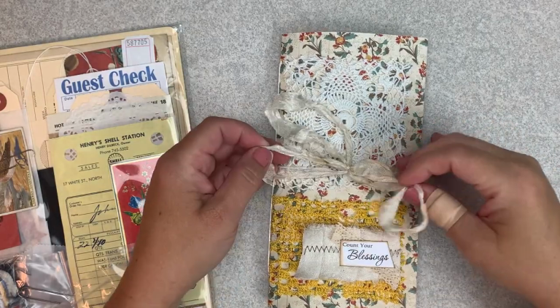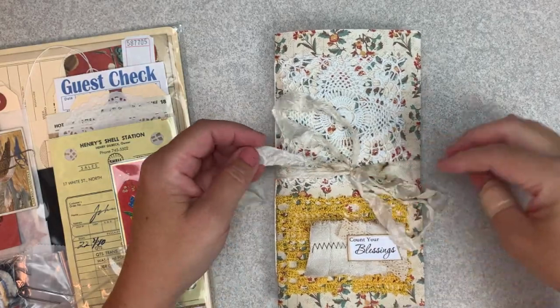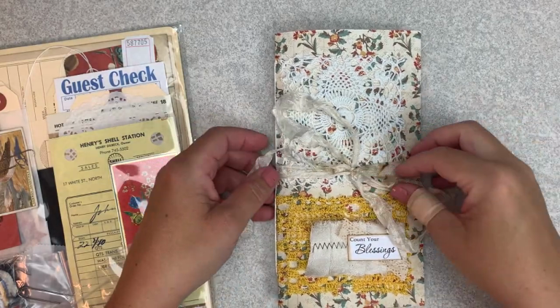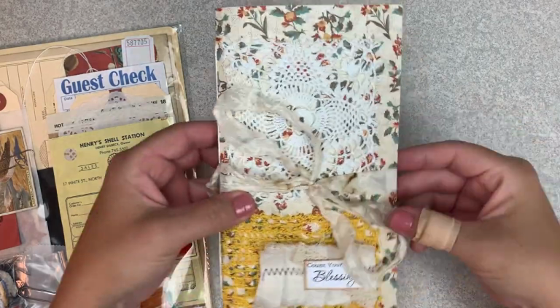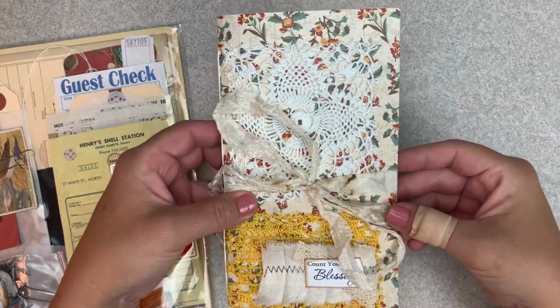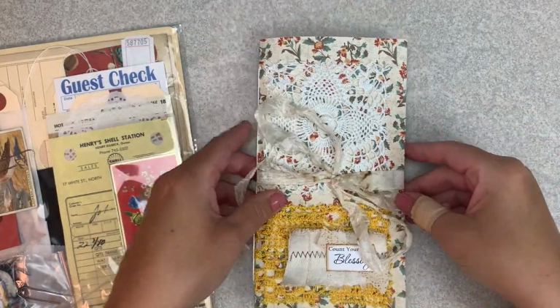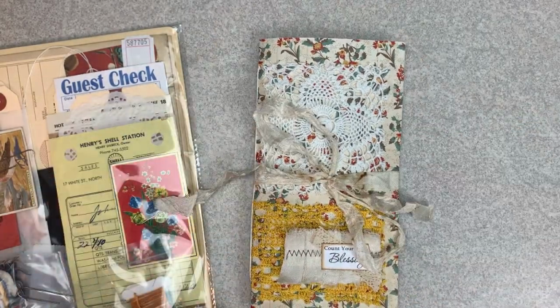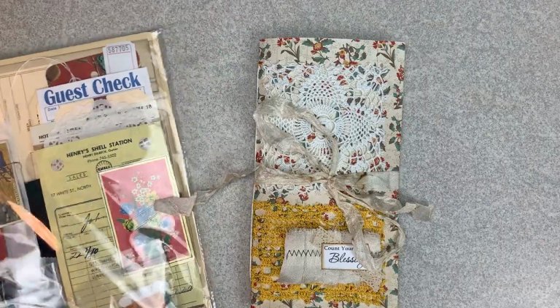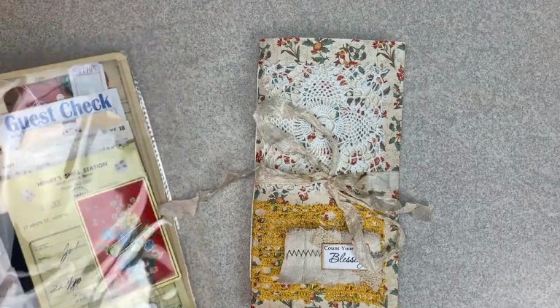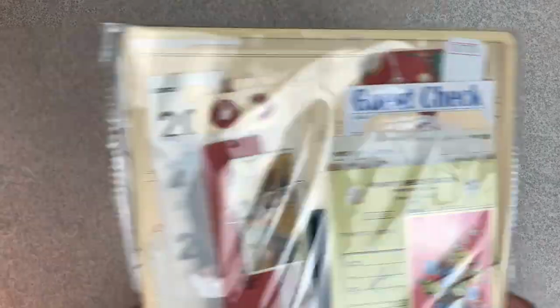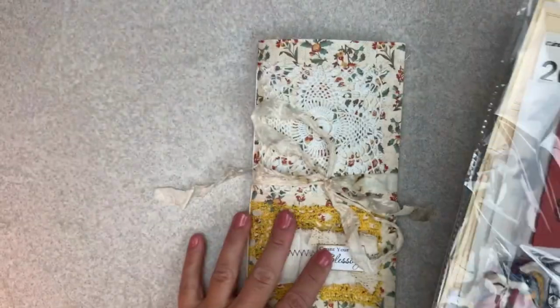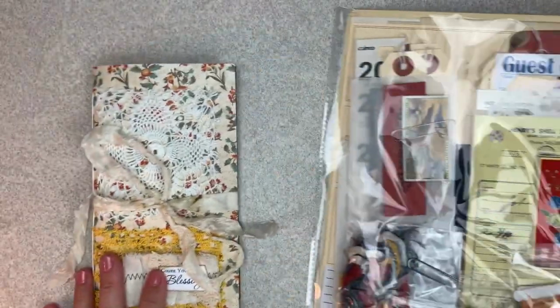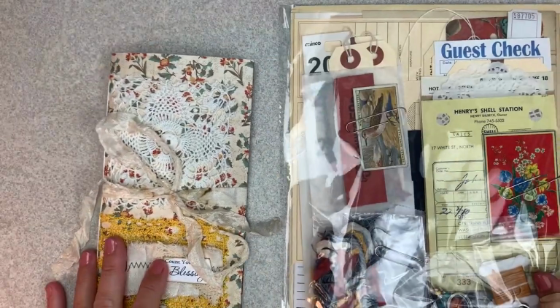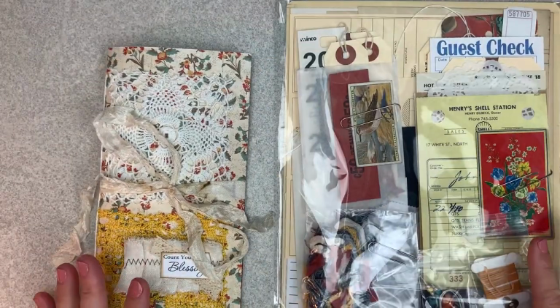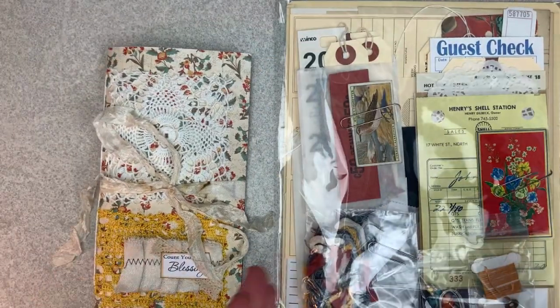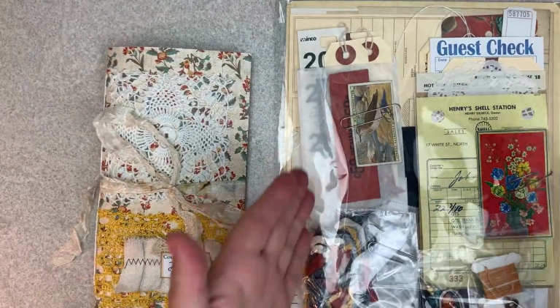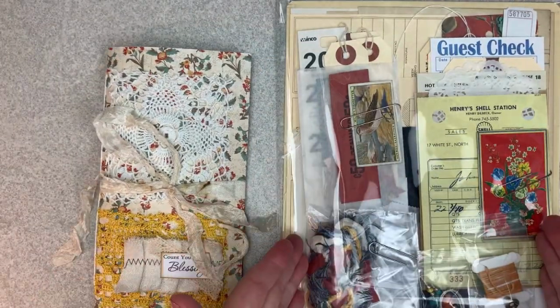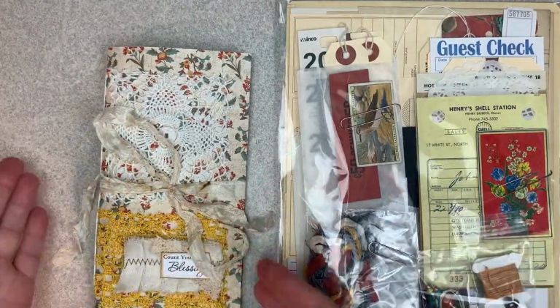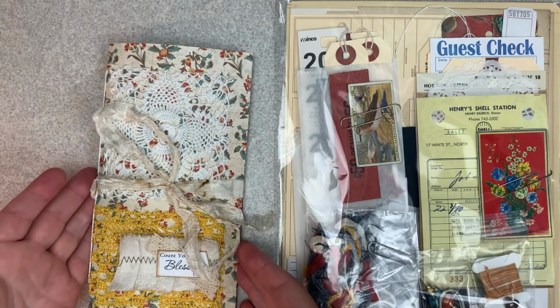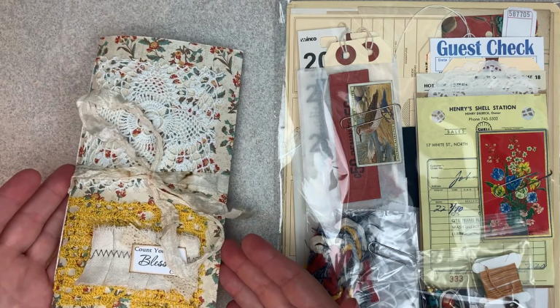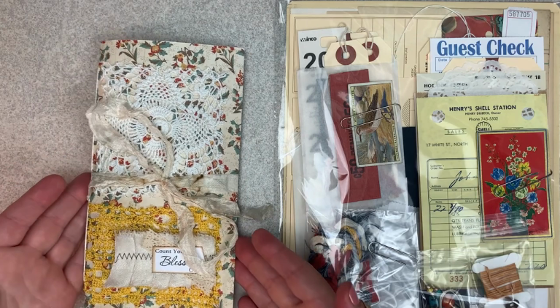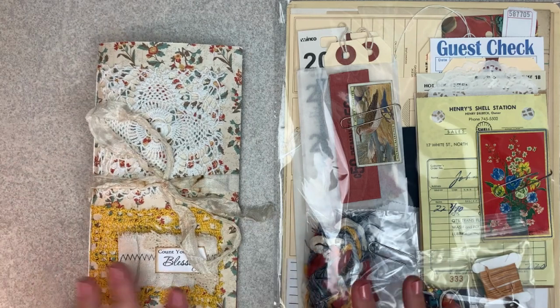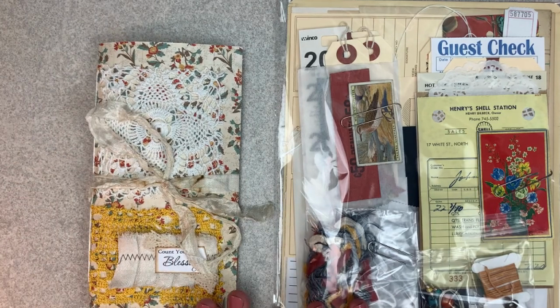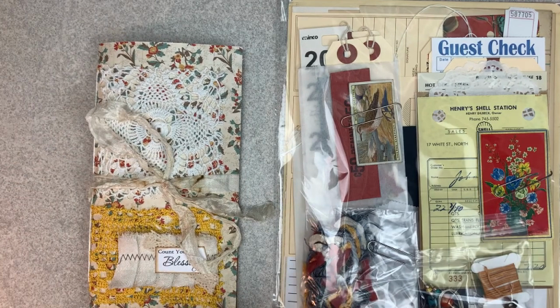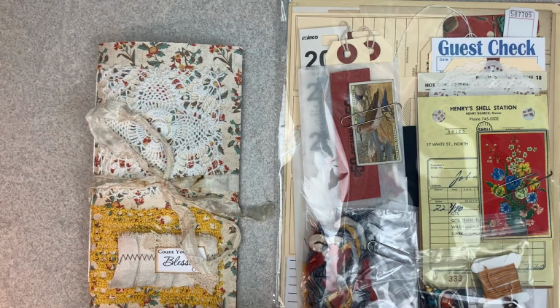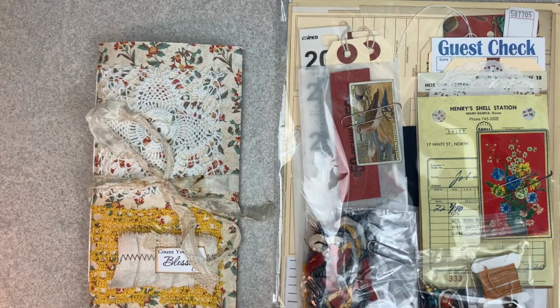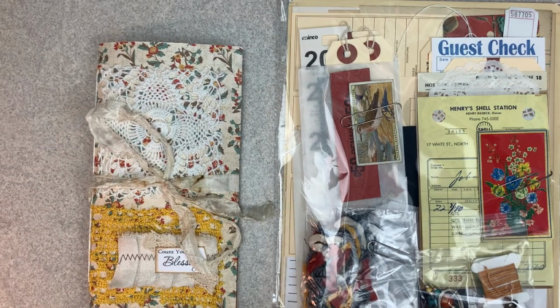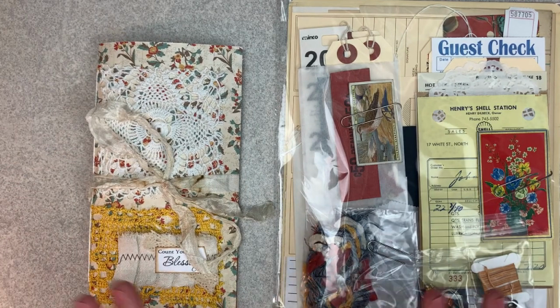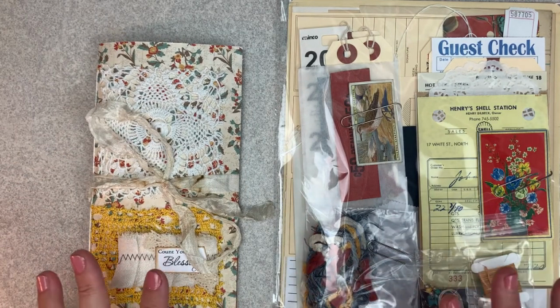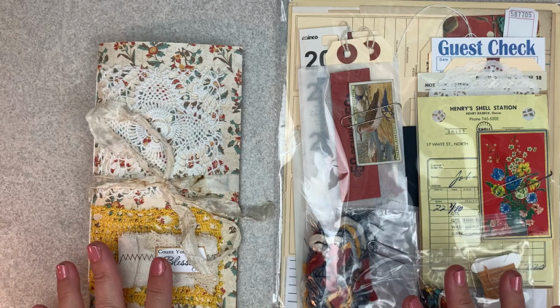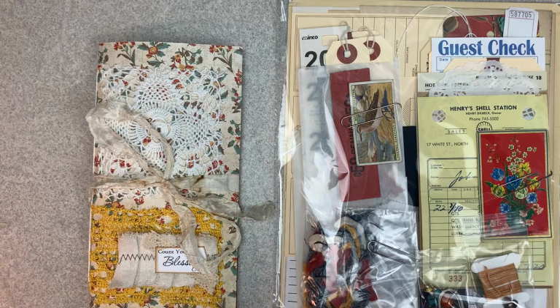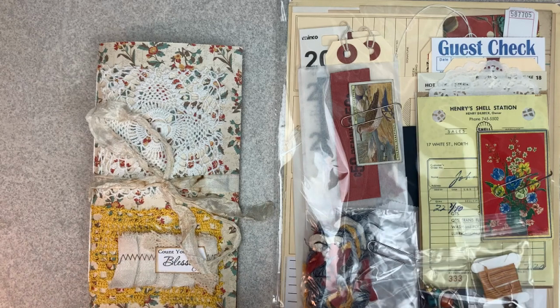I will start by flipping through the journal. So for those of you who are new, these collections come with a kit and a blank journal. It's really fun to have a themed kit that comes out.